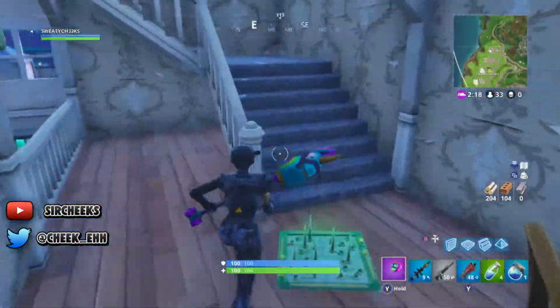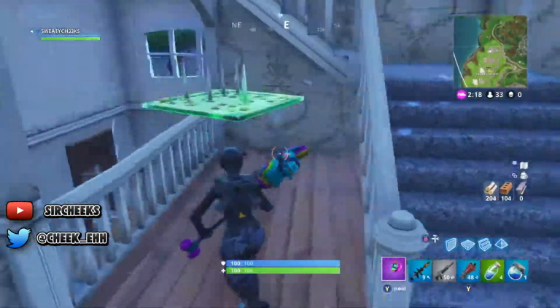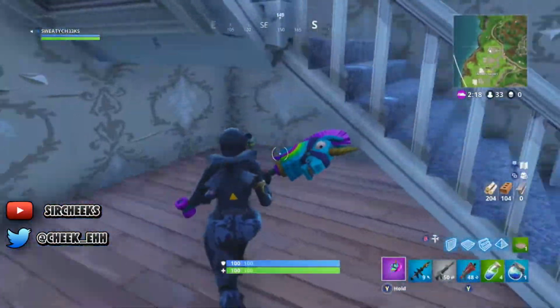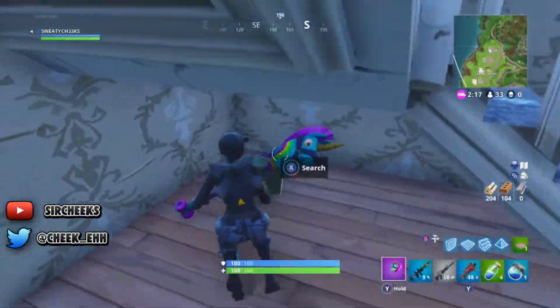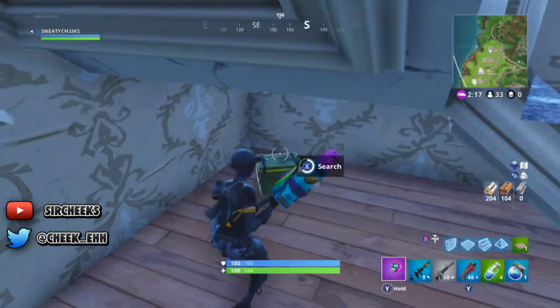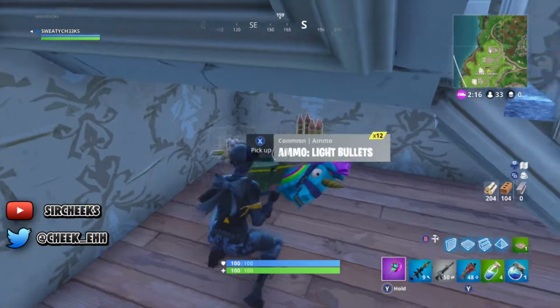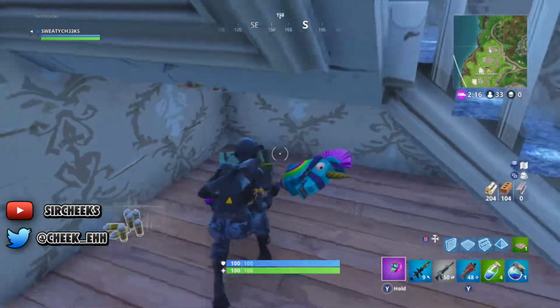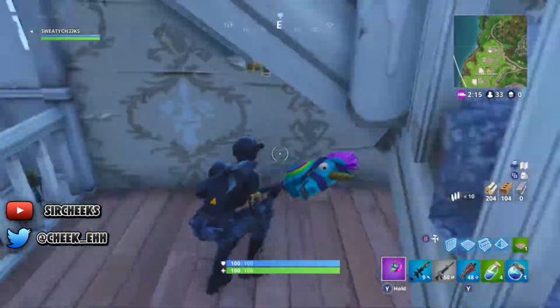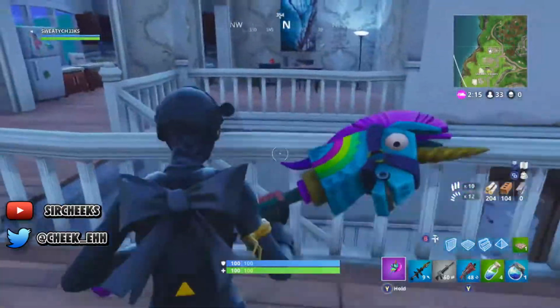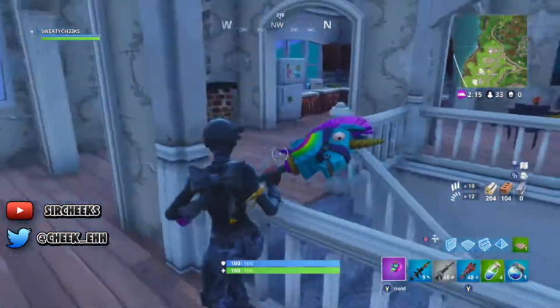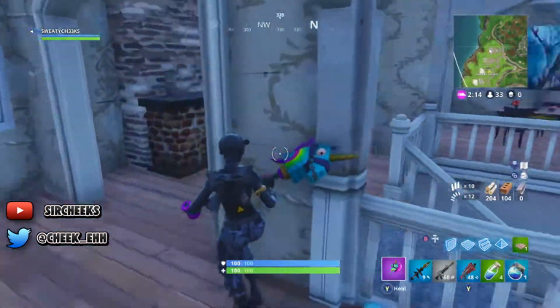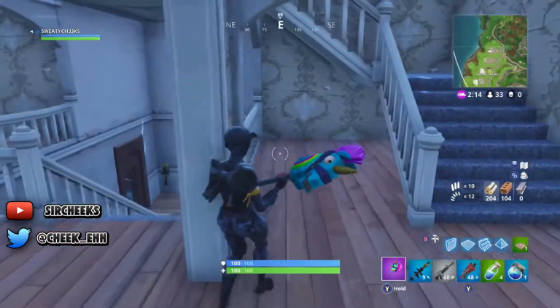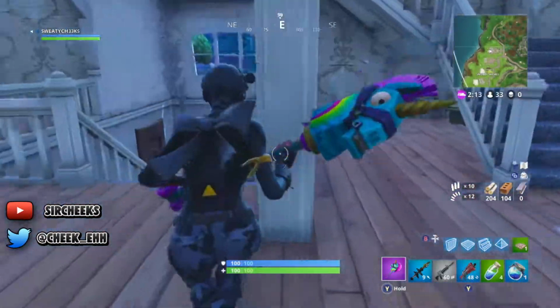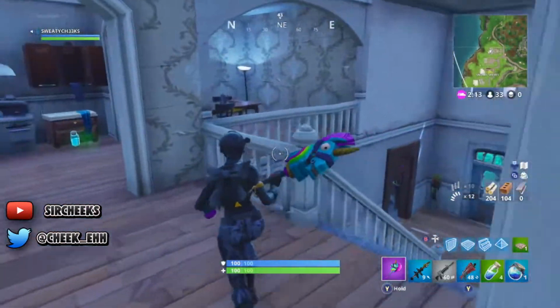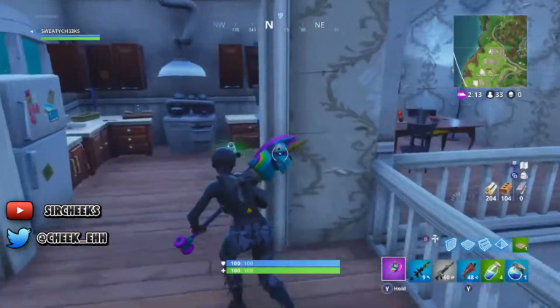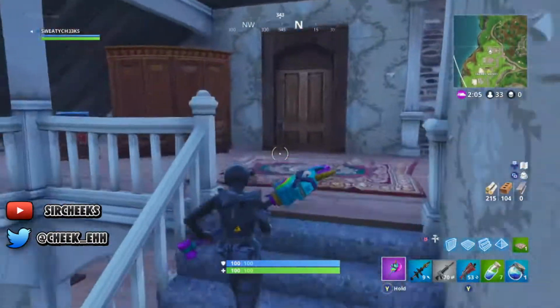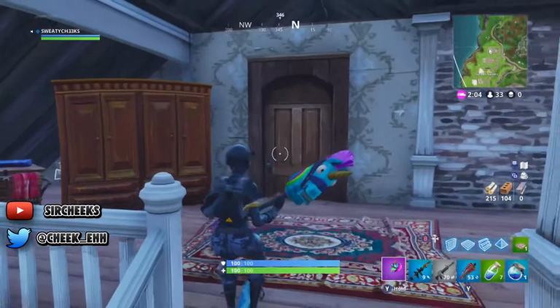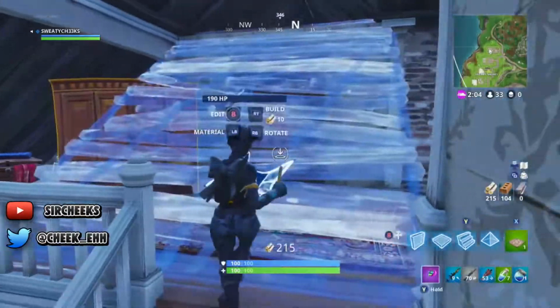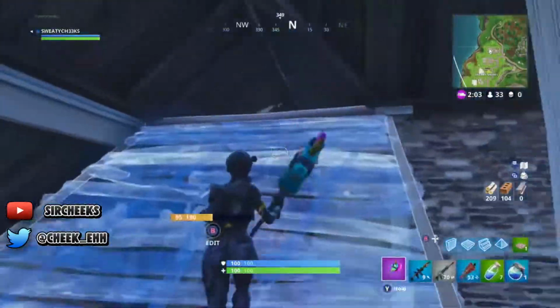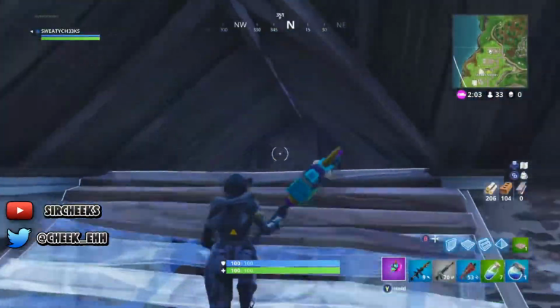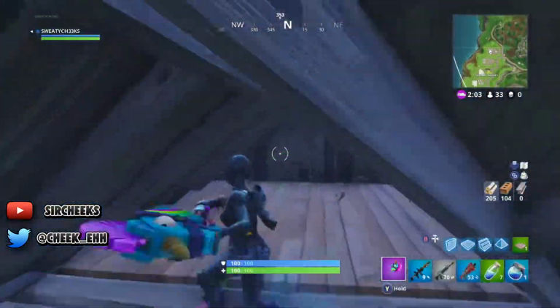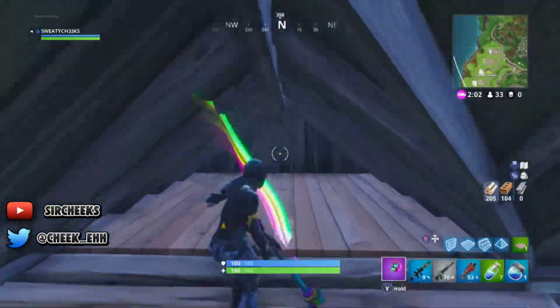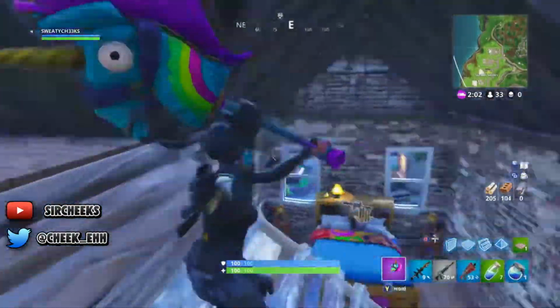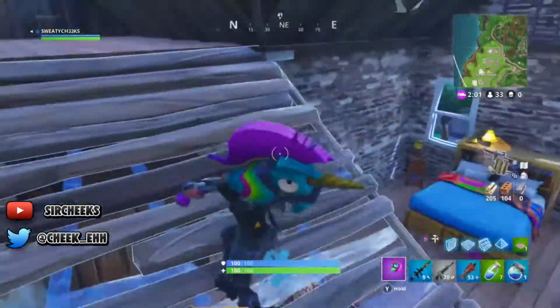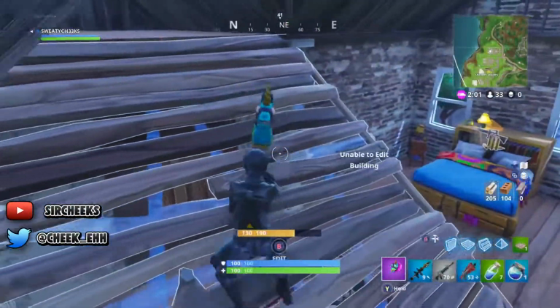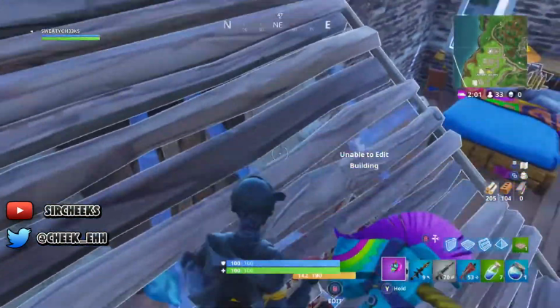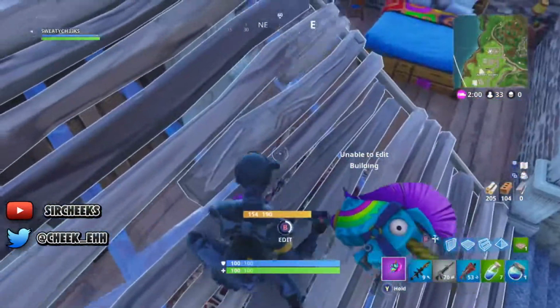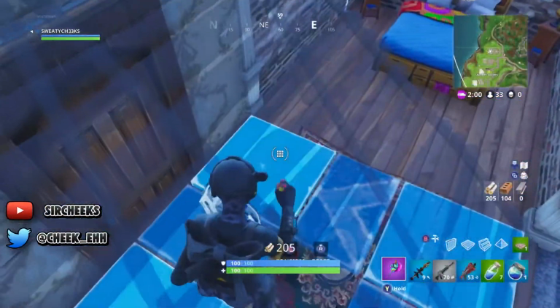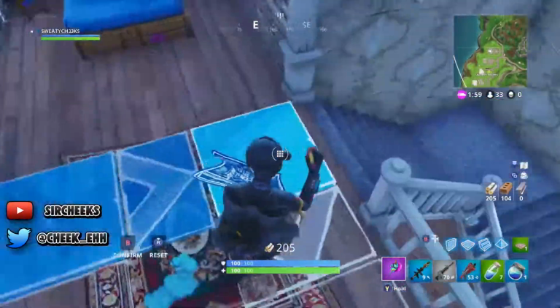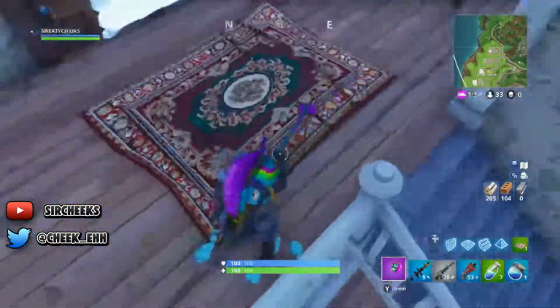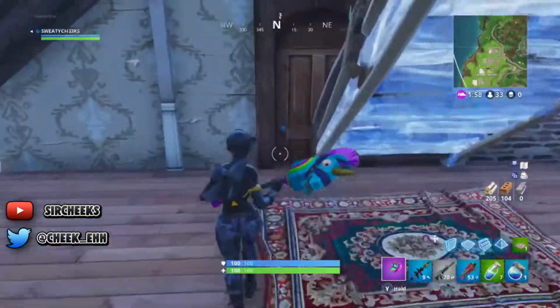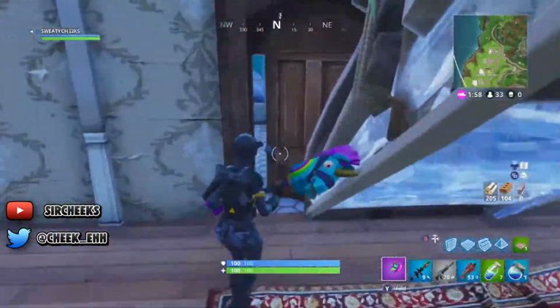In the next house, under the stairs right there where I just got that ammo crate — there's one that spawns there. And on the very top floor there's a little mini roof thing, the same thing on the inside.